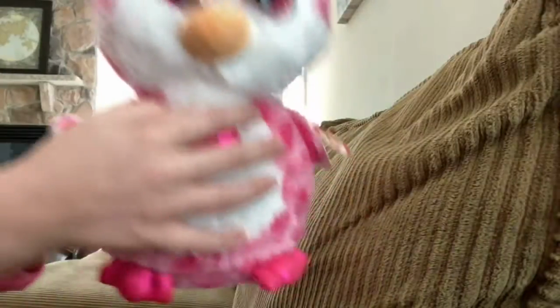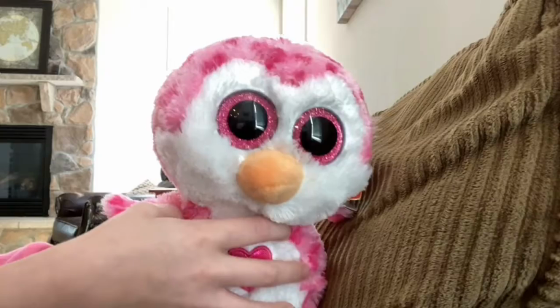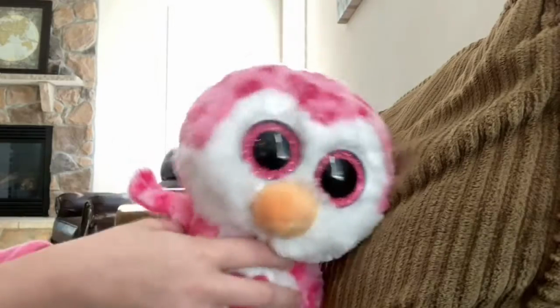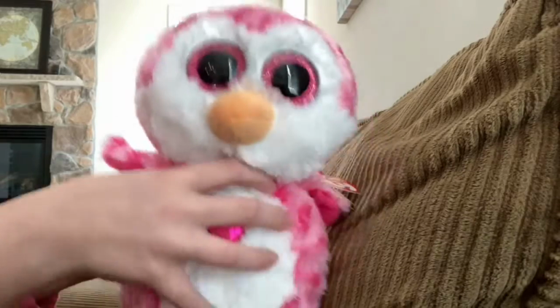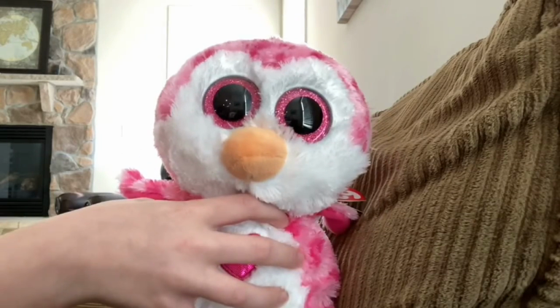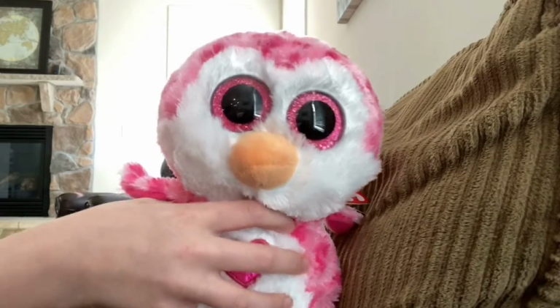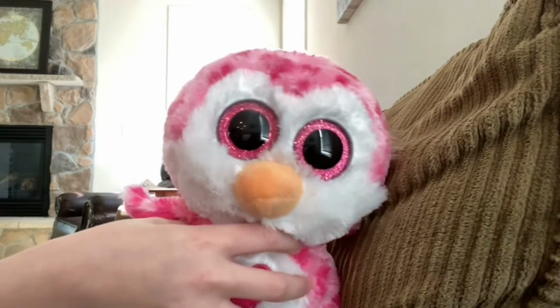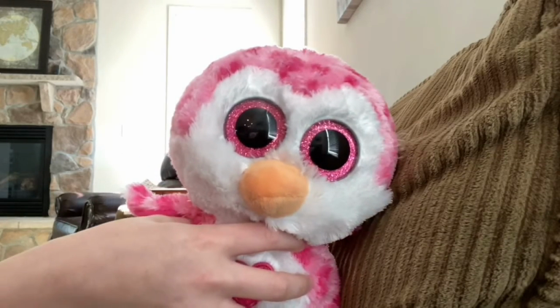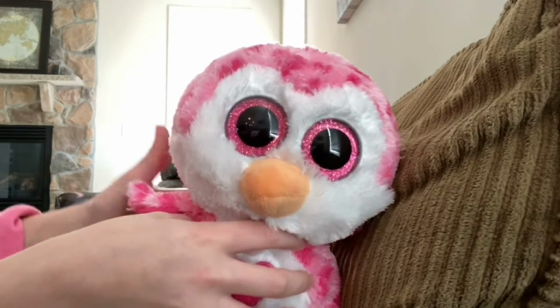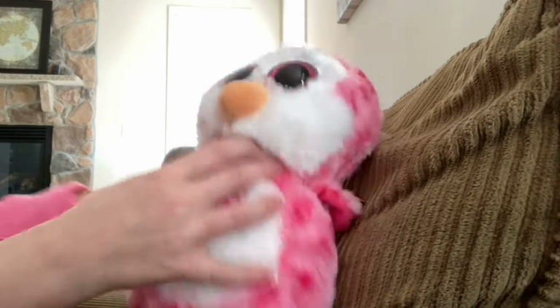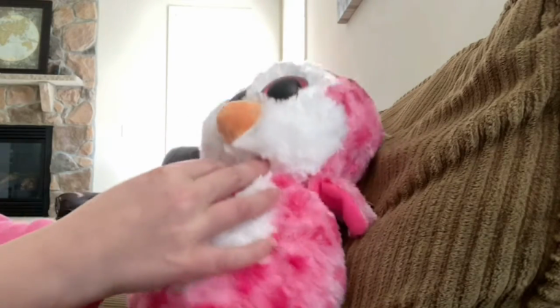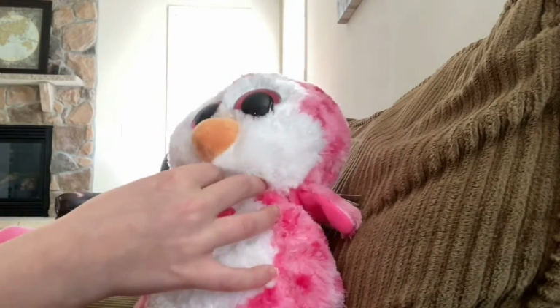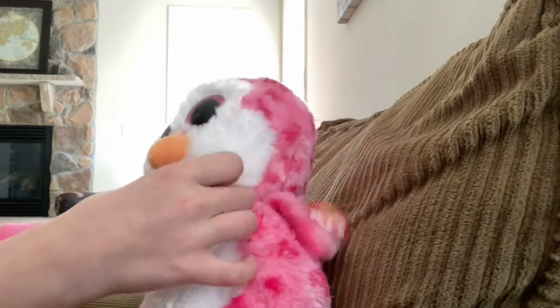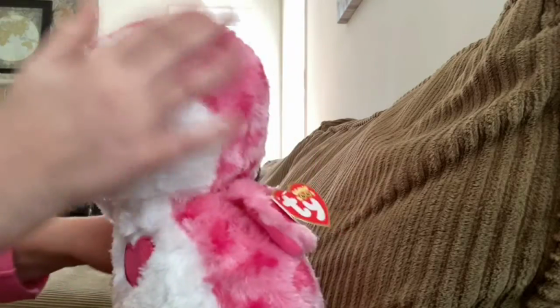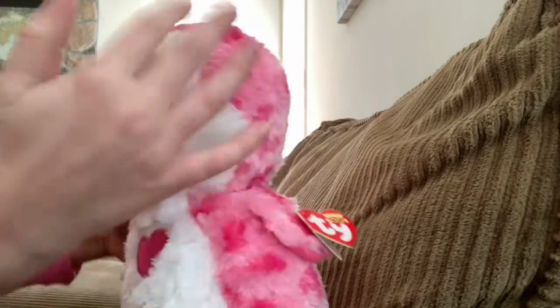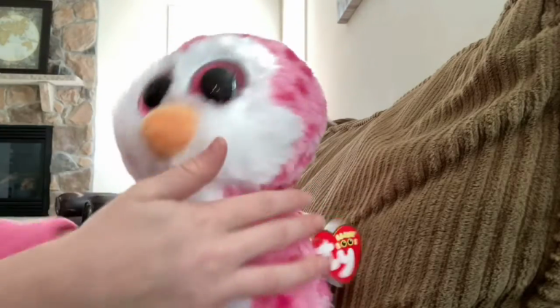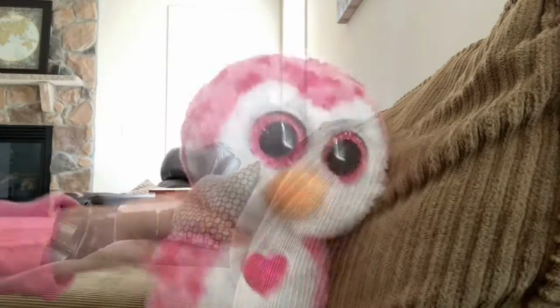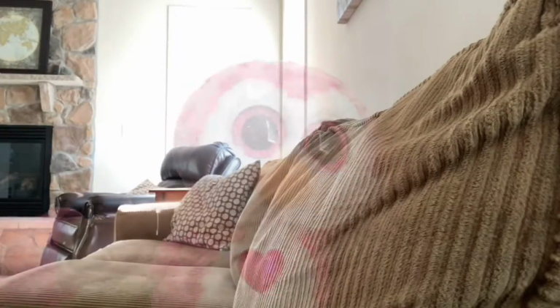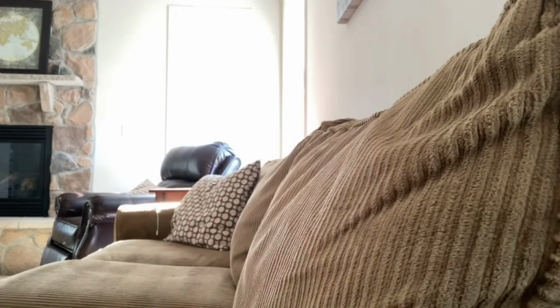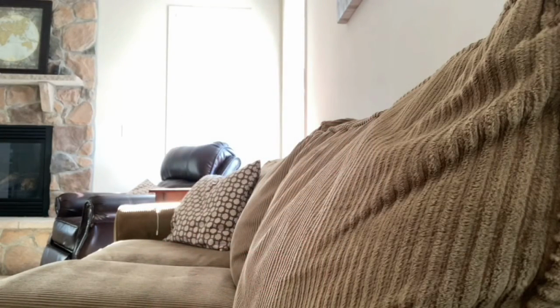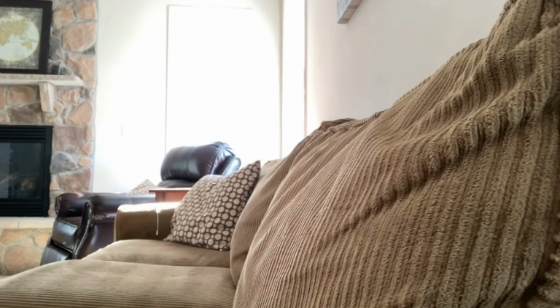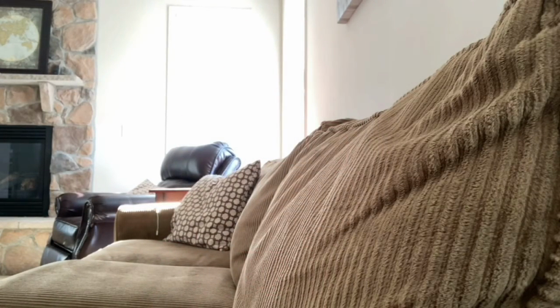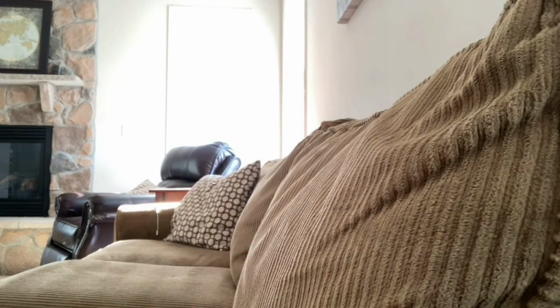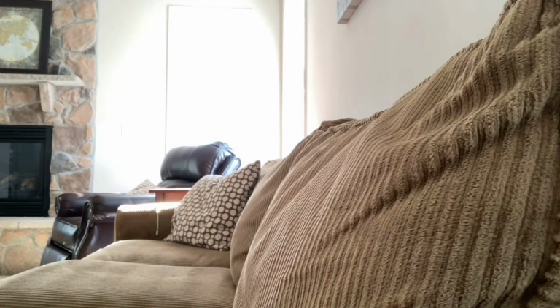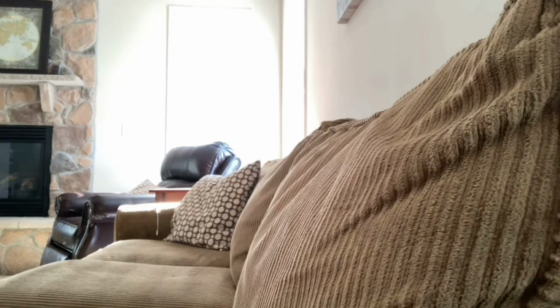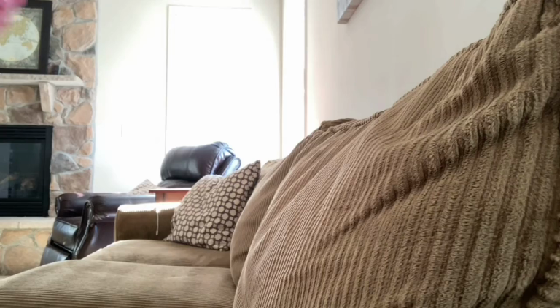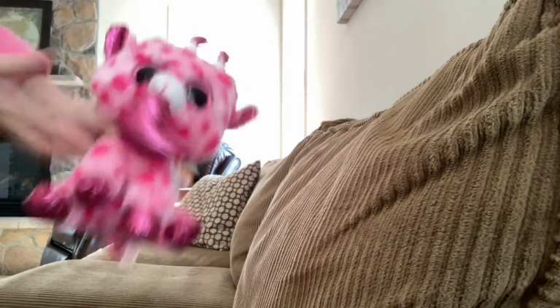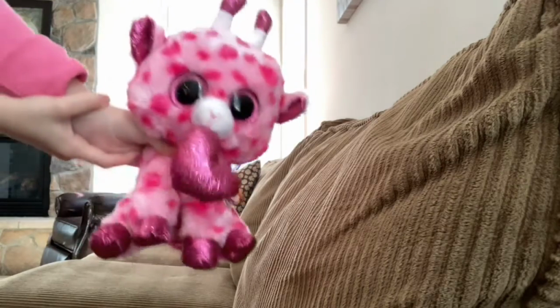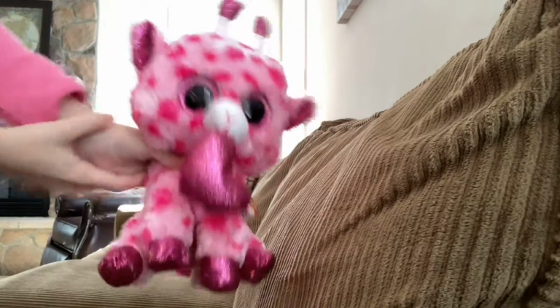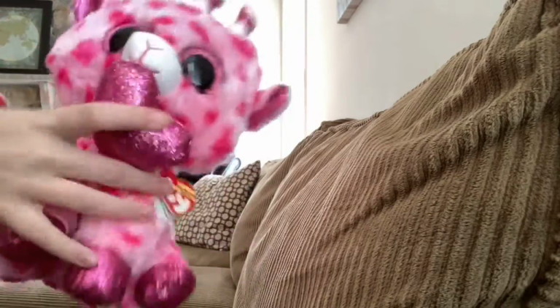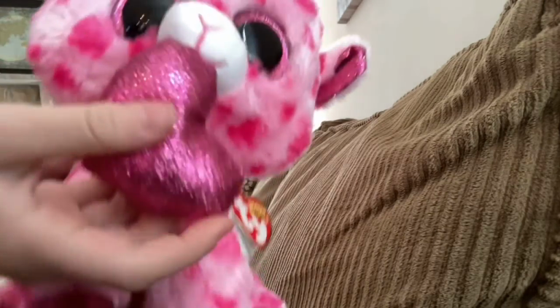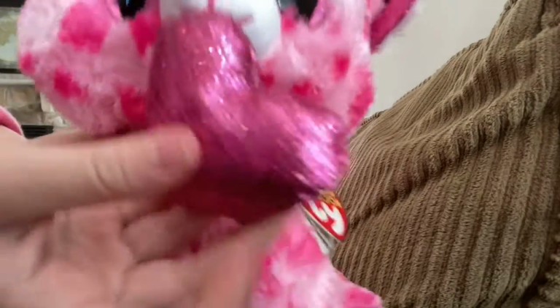This one is definitely a 10 out of 10 — I love her so much and I'm just so excited. The last but definitely not least beanie boo I got is the medium Sweetums. I love her so much.